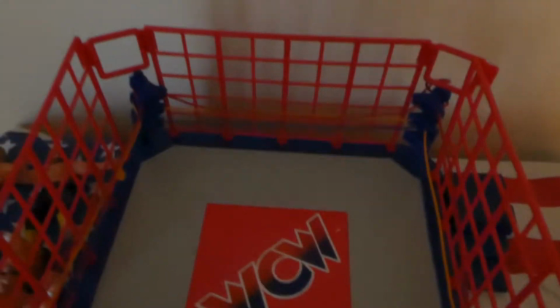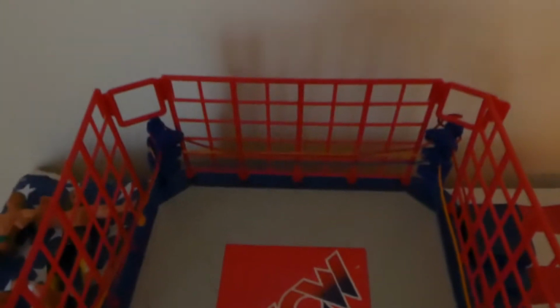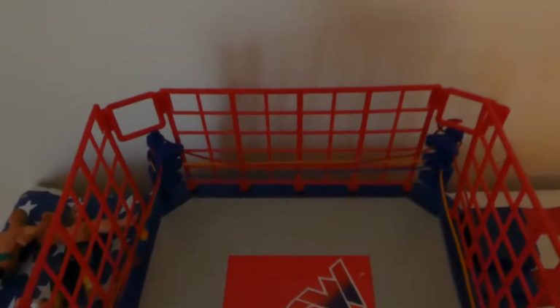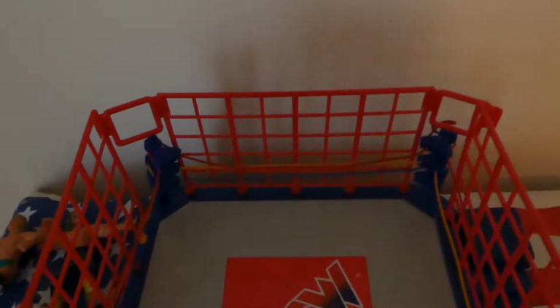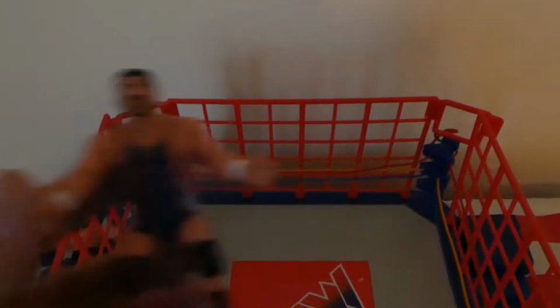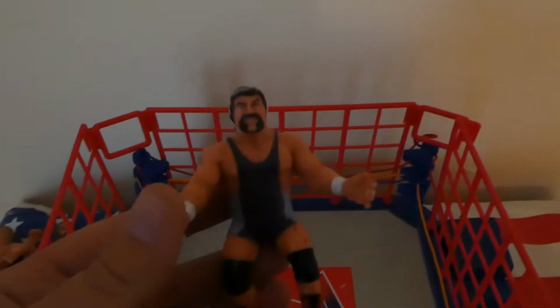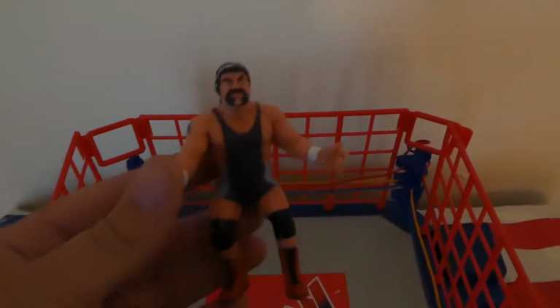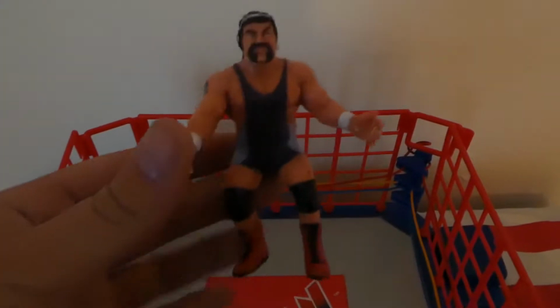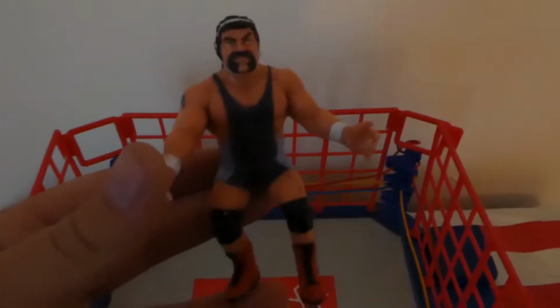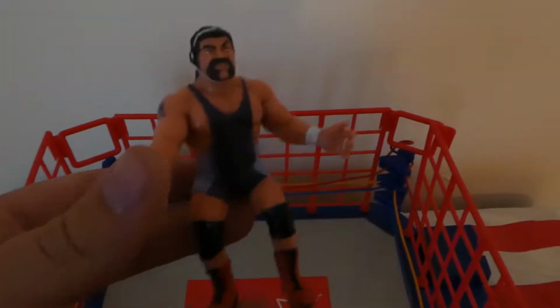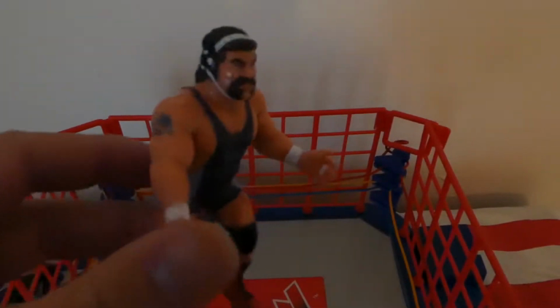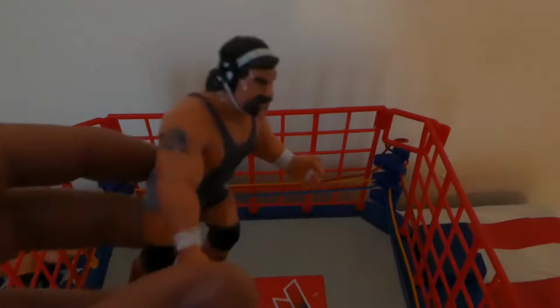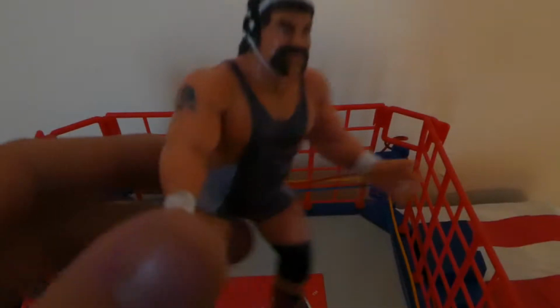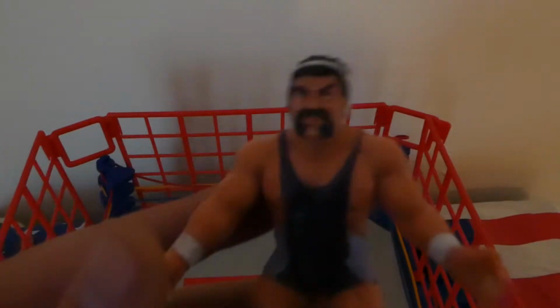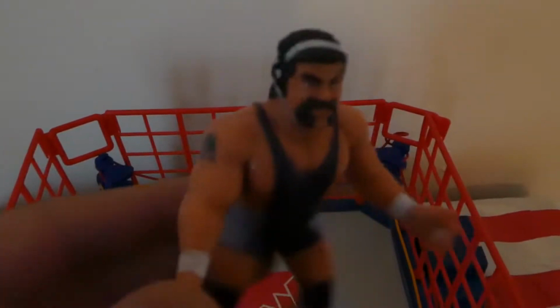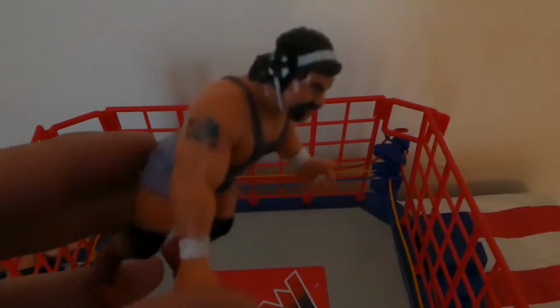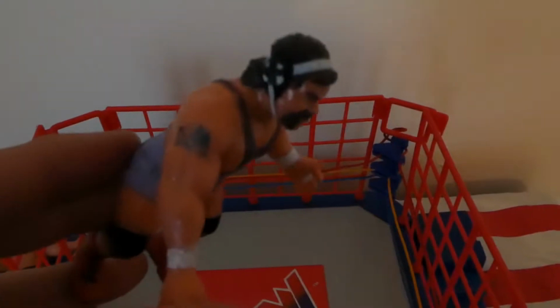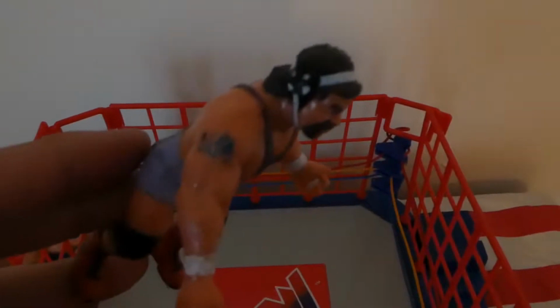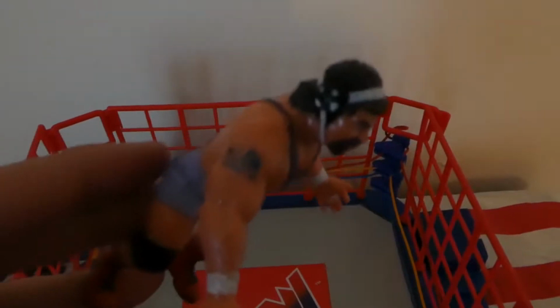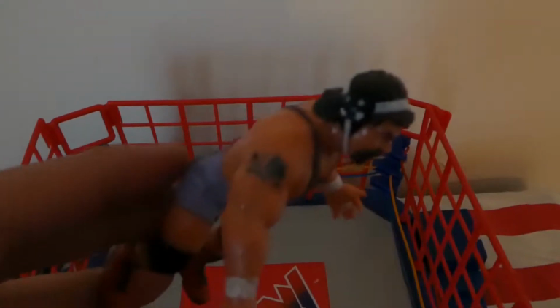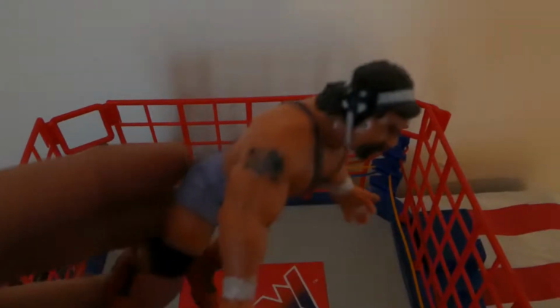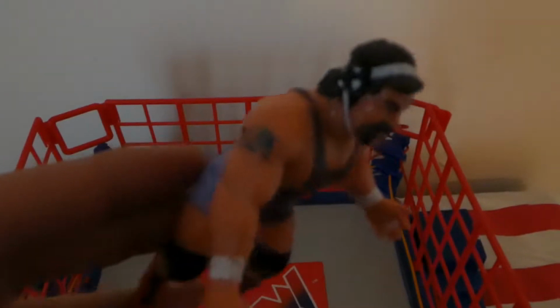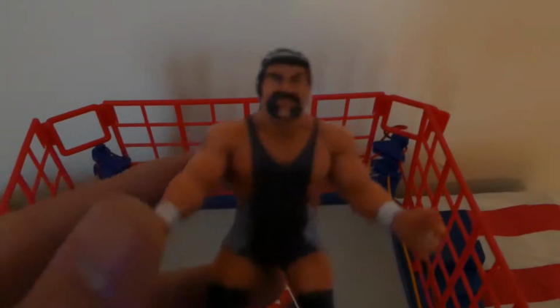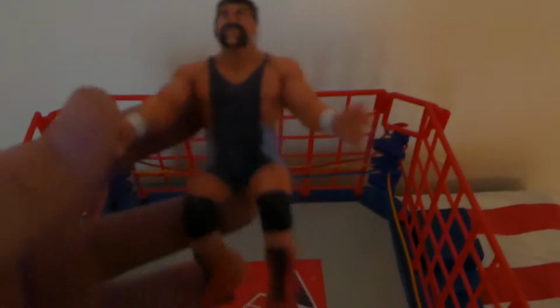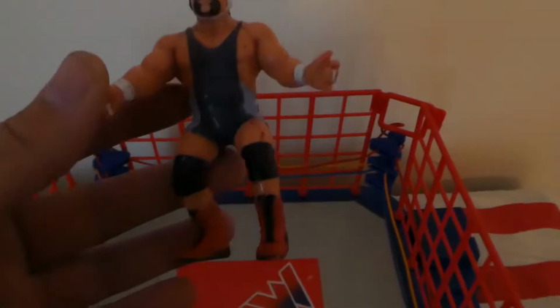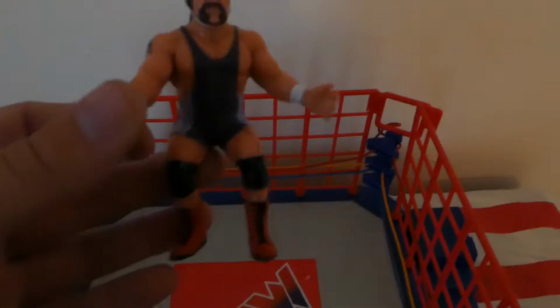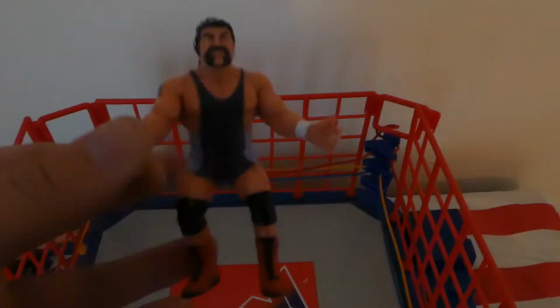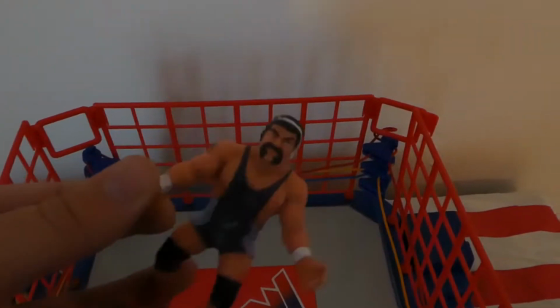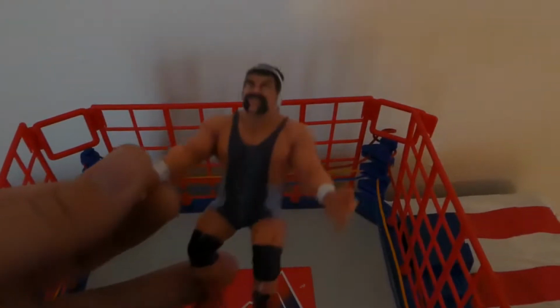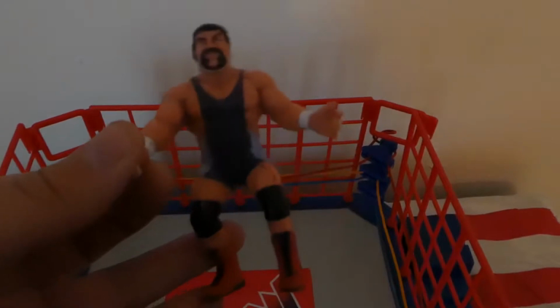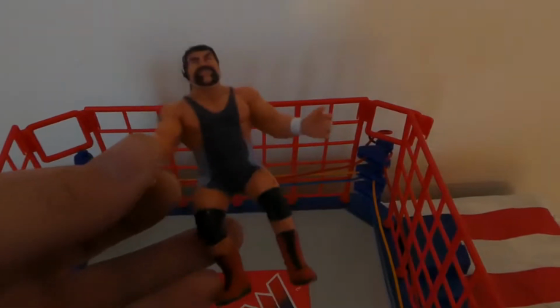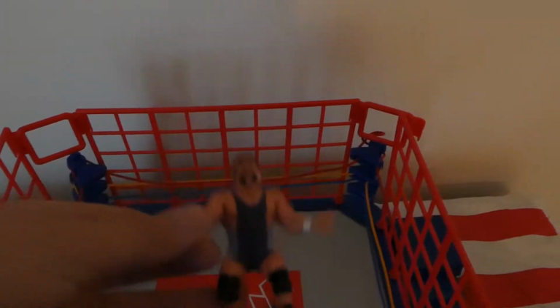Okay, so here we go. We'll start off with Rick Steiner, the Dog Face Gremlin. Check out the tattoo on the side there — nice little figure, very common to find.